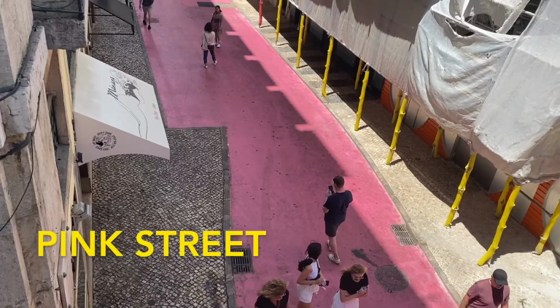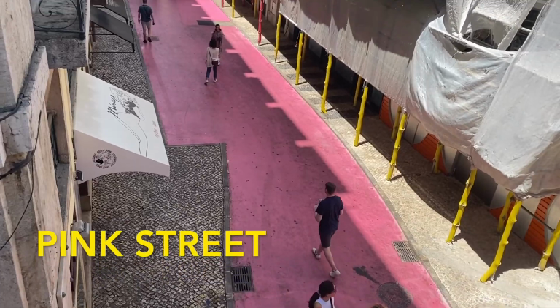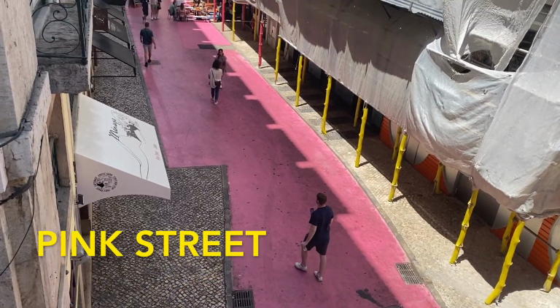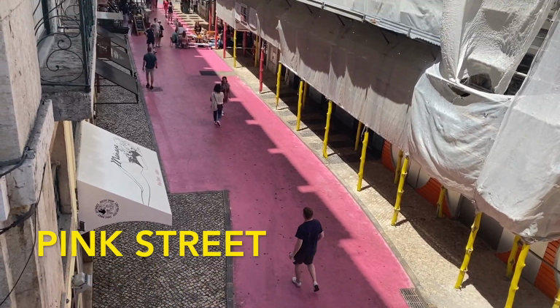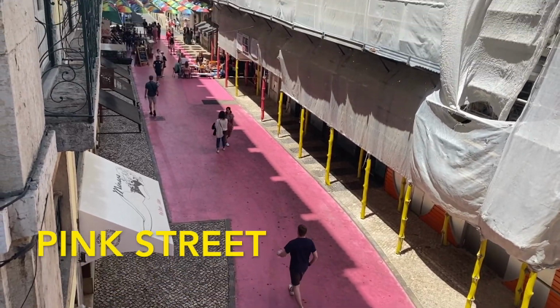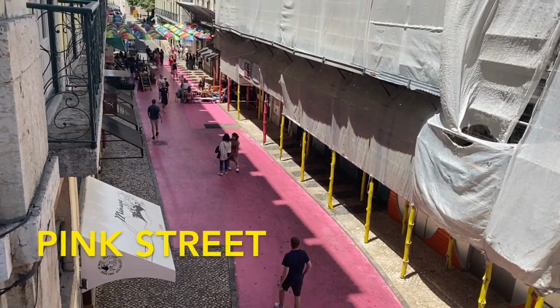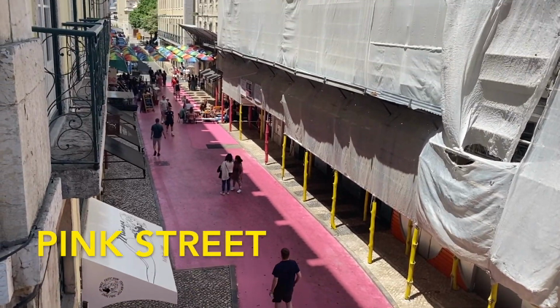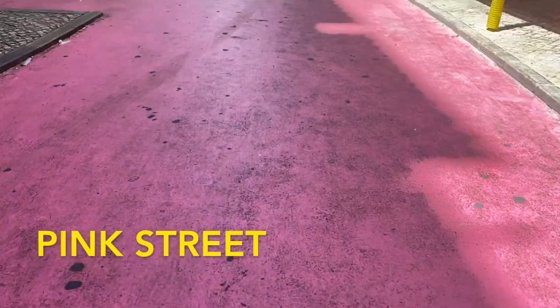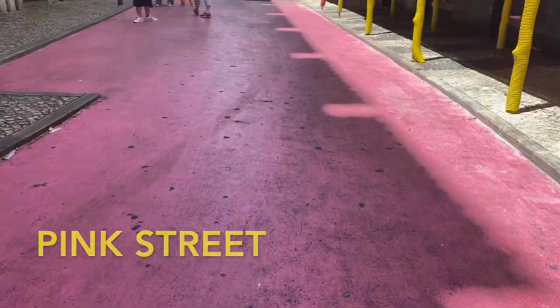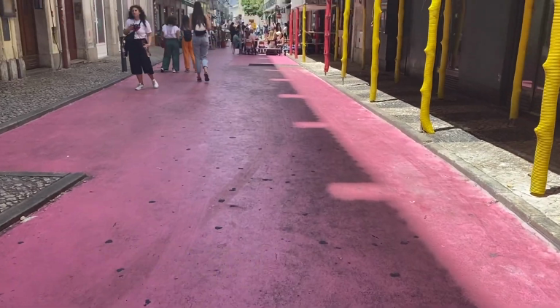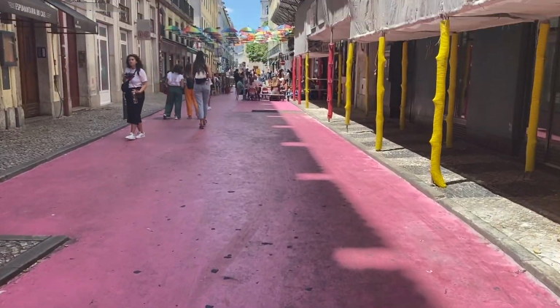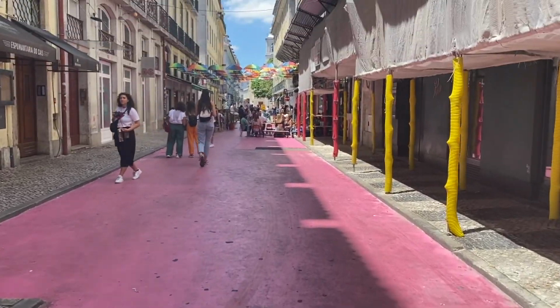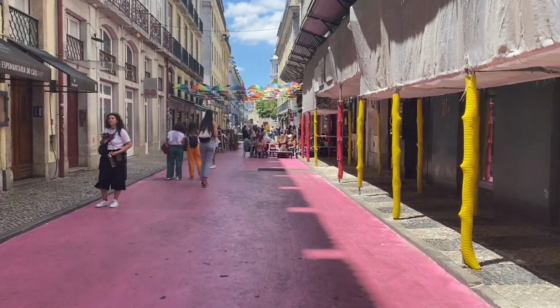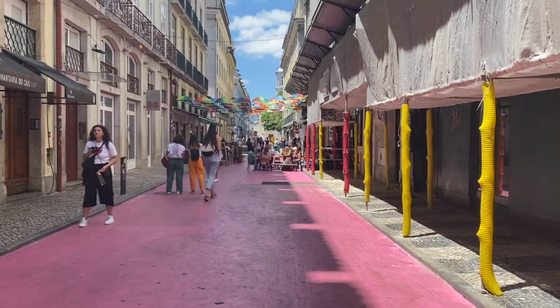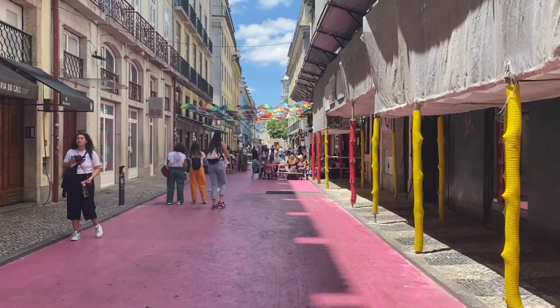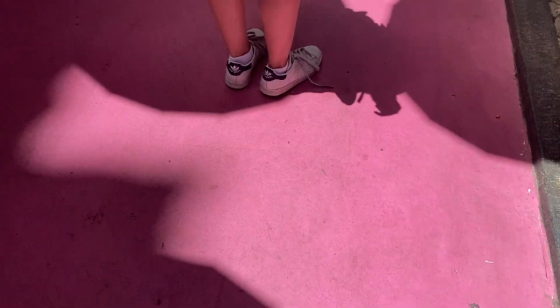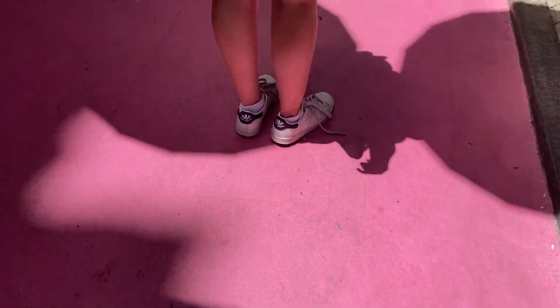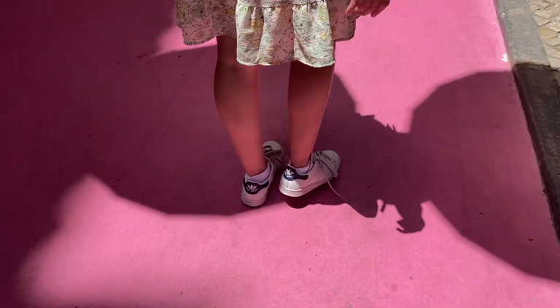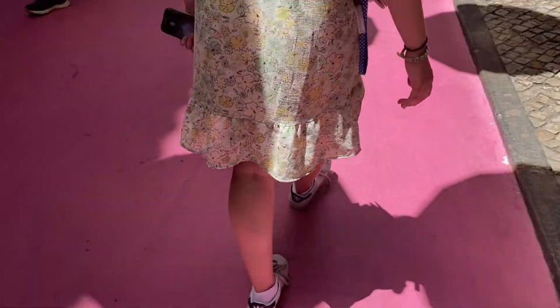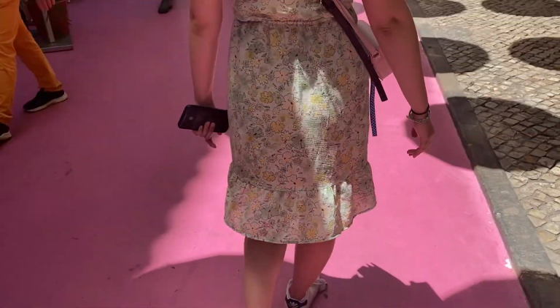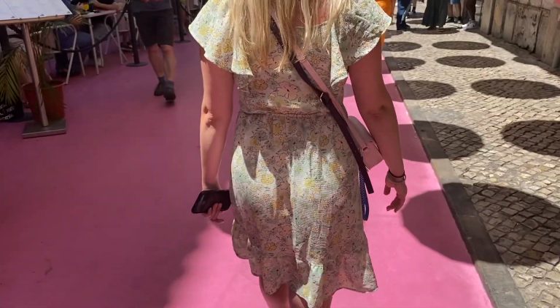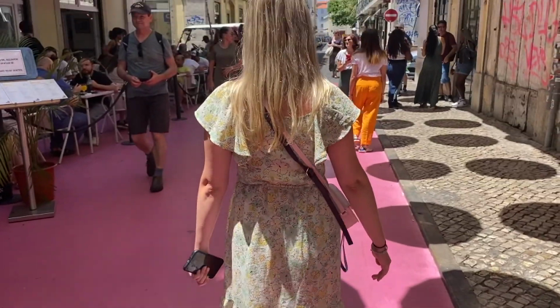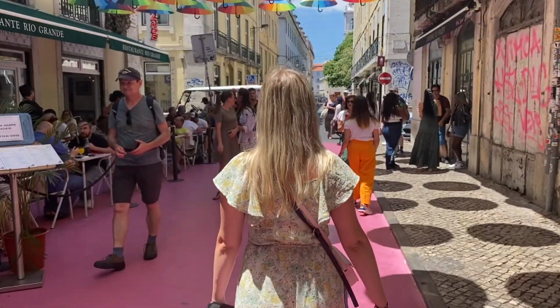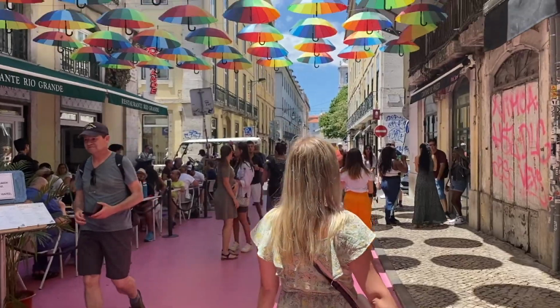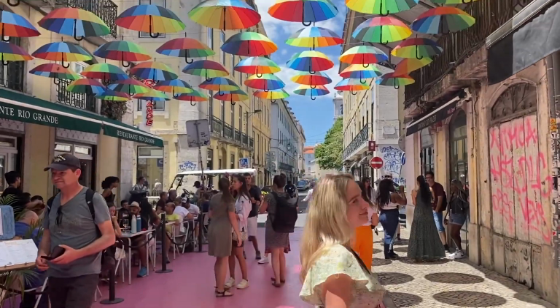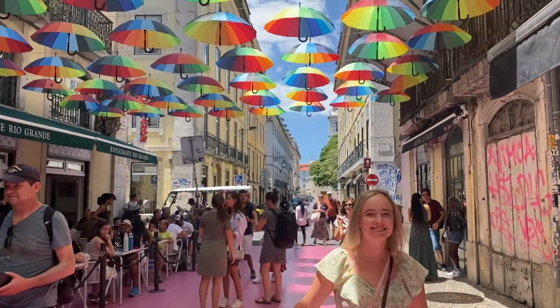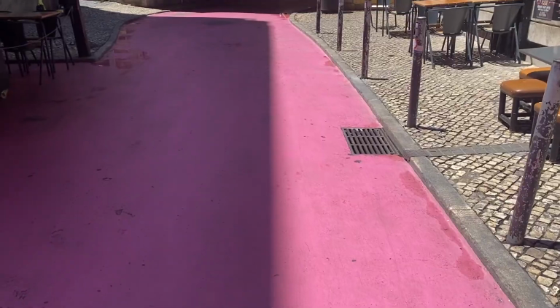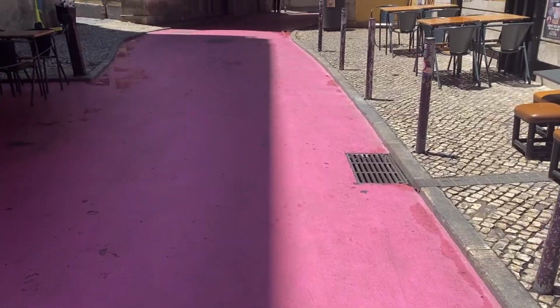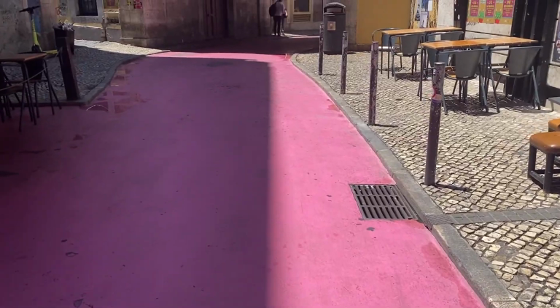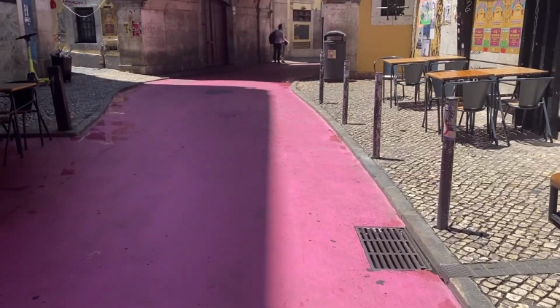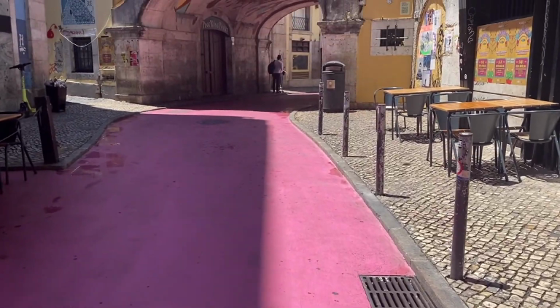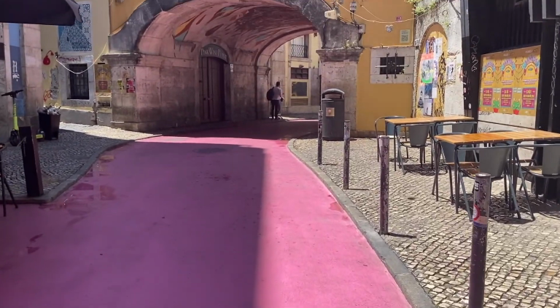One of the coolest streets in Lisbon is Pink Street. This is a street that is colored pink and it makes for some really great photos. There are also a bunch of restaurants scattered all over this street, which was once the red light district of Lisbon.